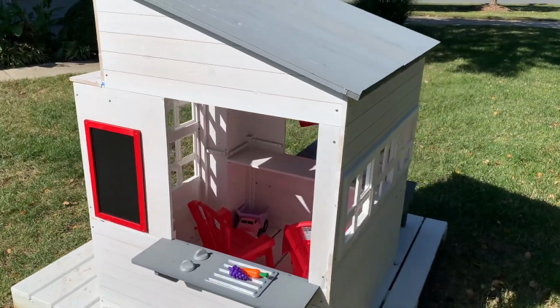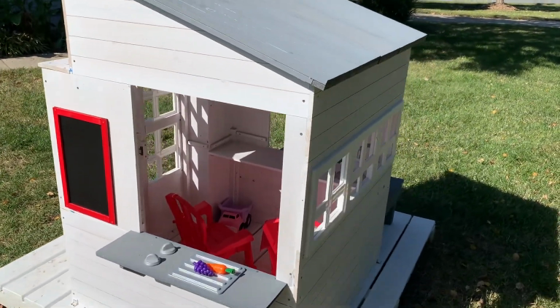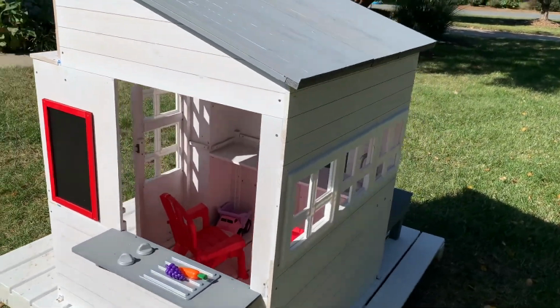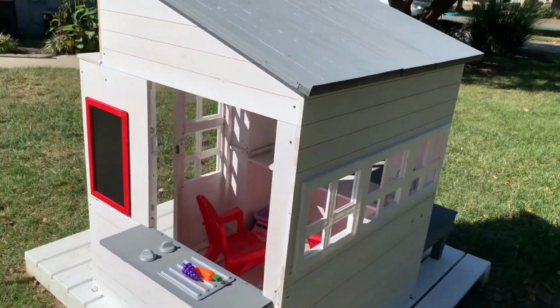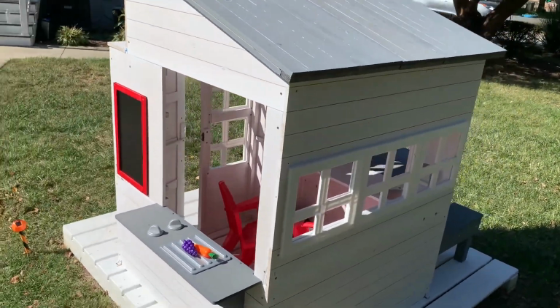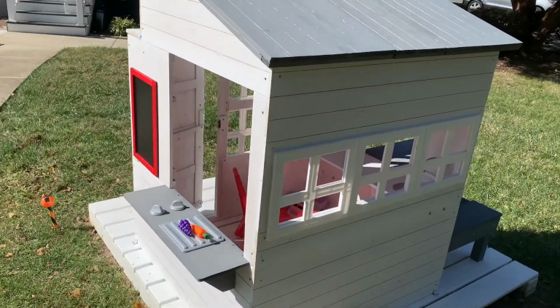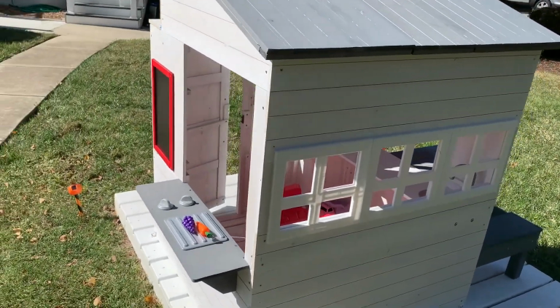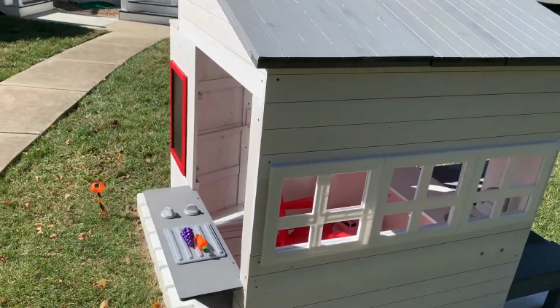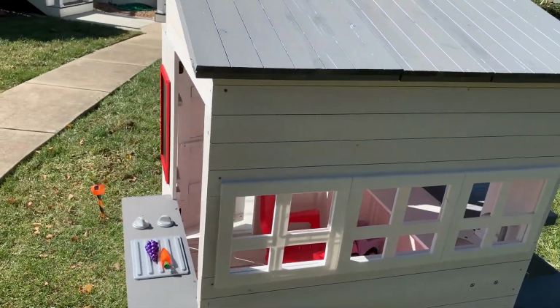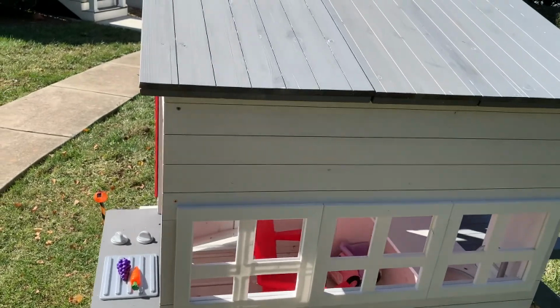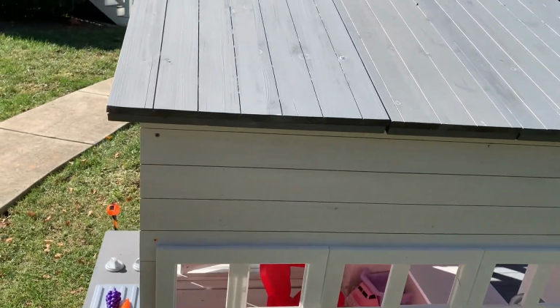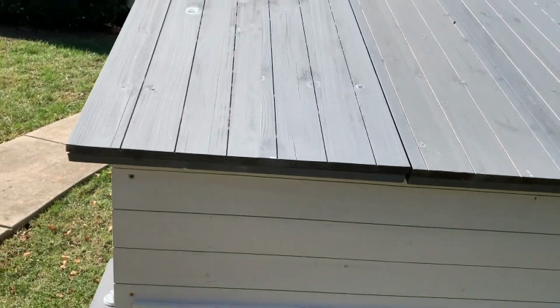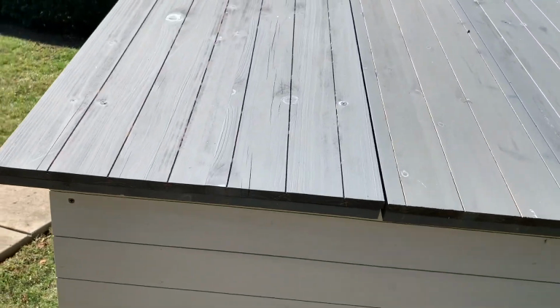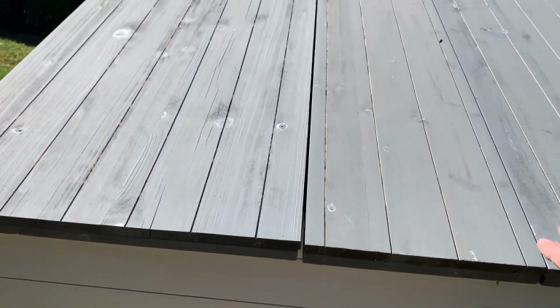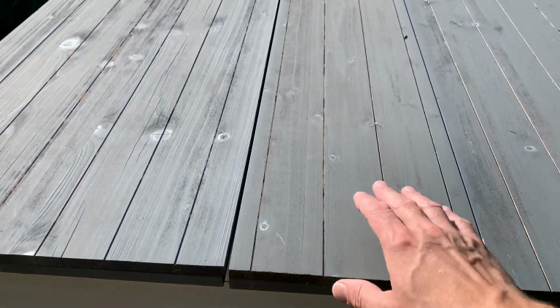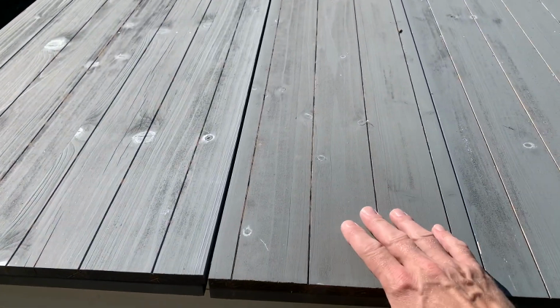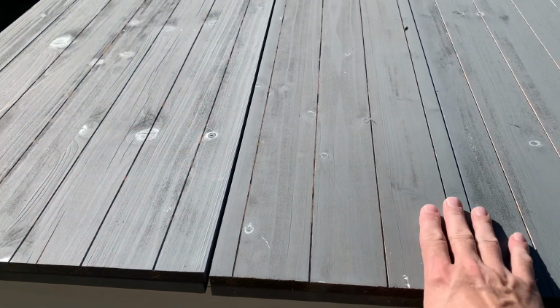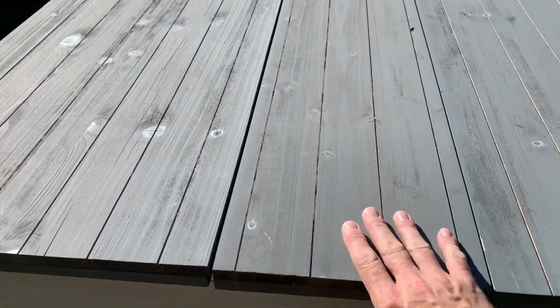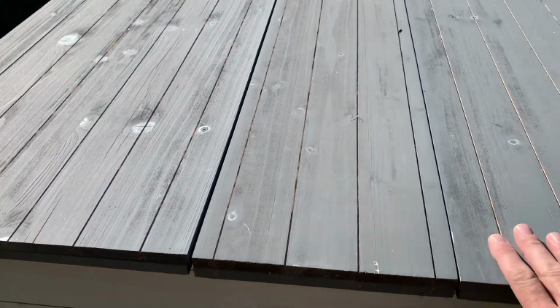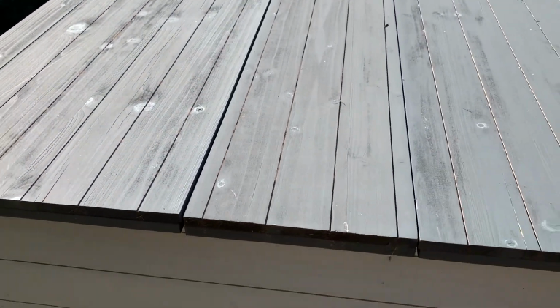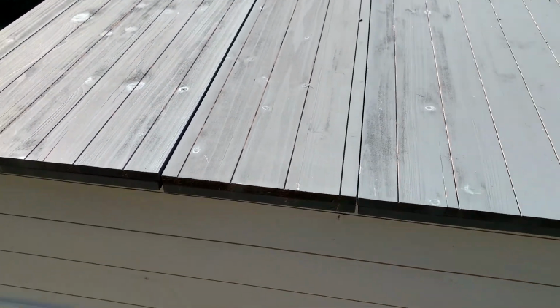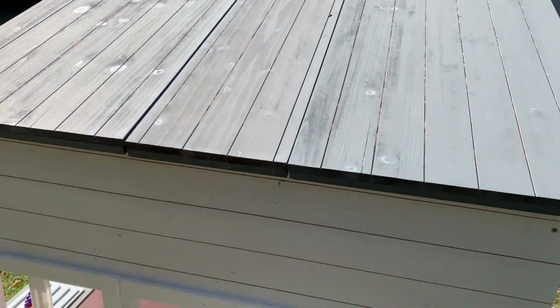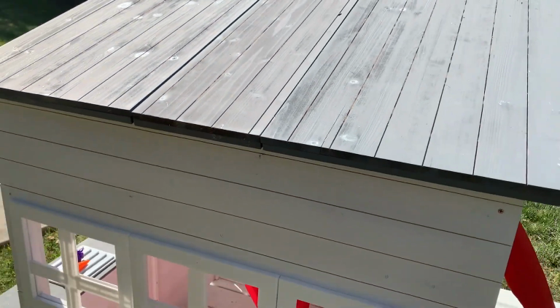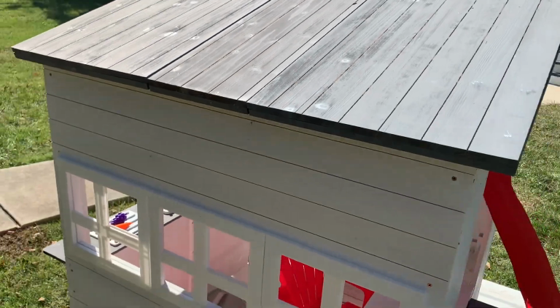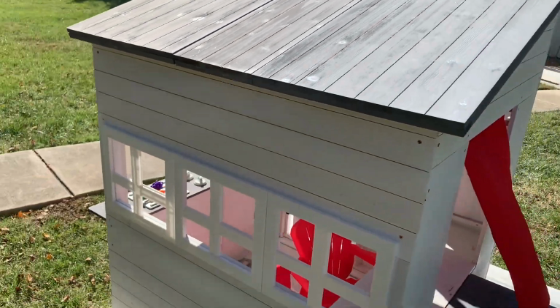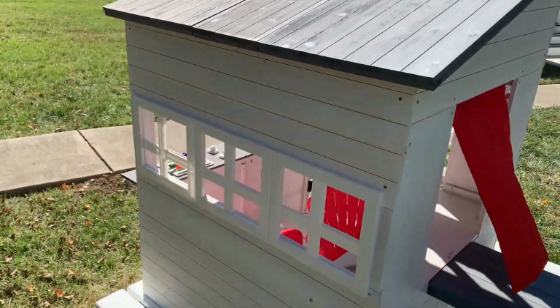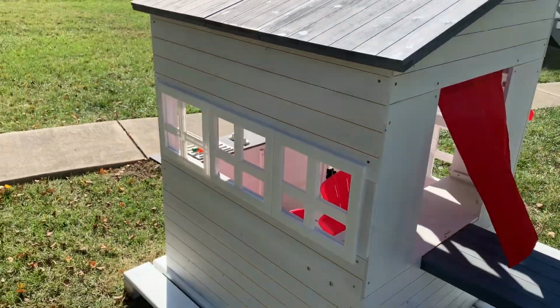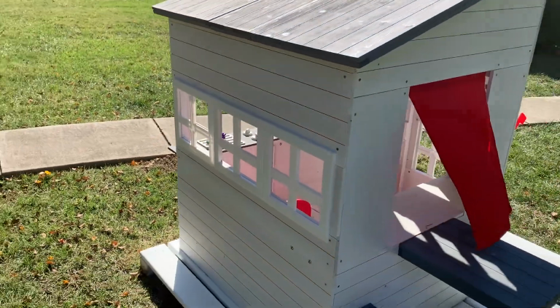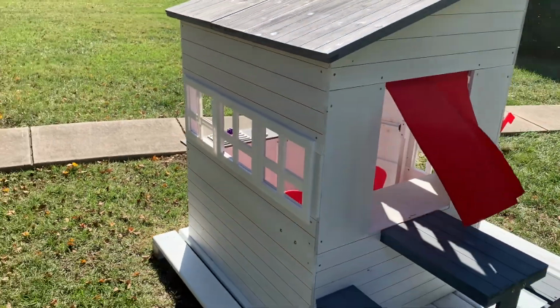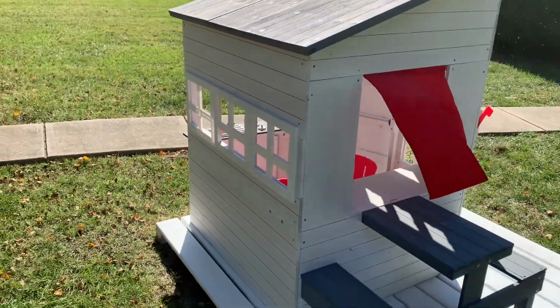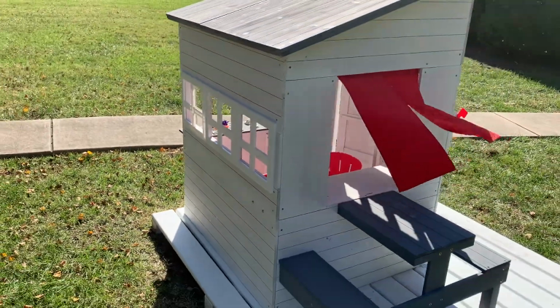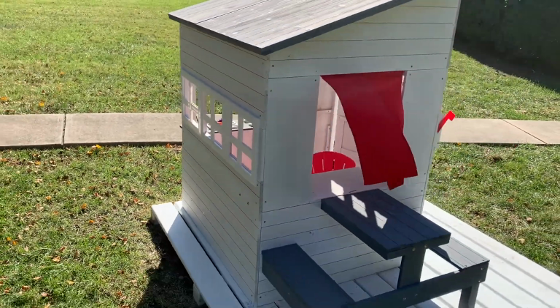This thing does come with some waterproofing in the paint. We've had it for about four months already. The instructions say that eventually the waterproofing will wear out, so probably once a year or once every other year I'll power wash it and put a new coat of stain on it.